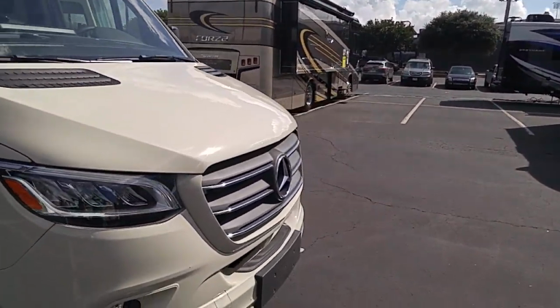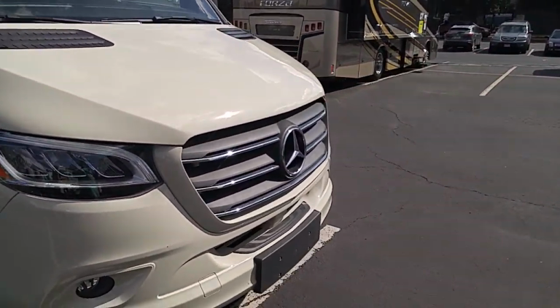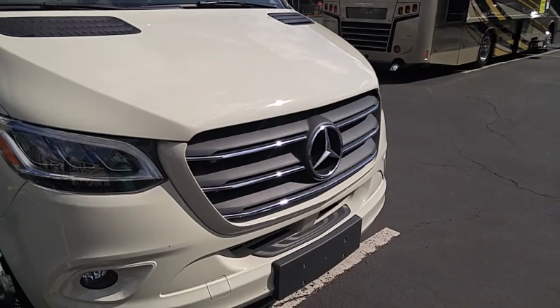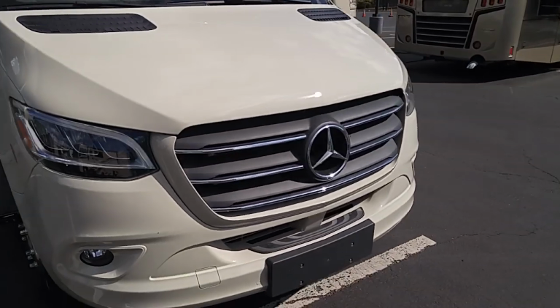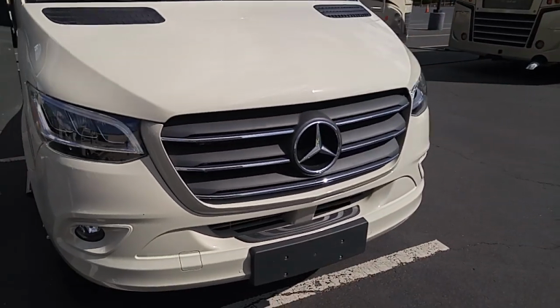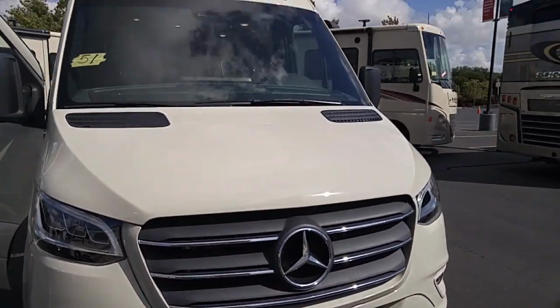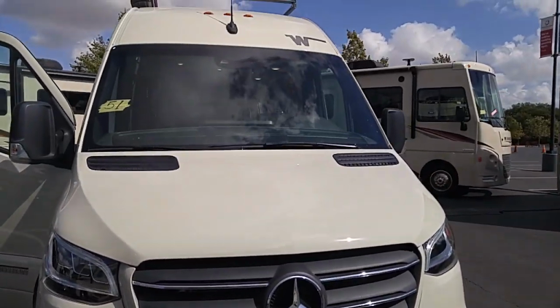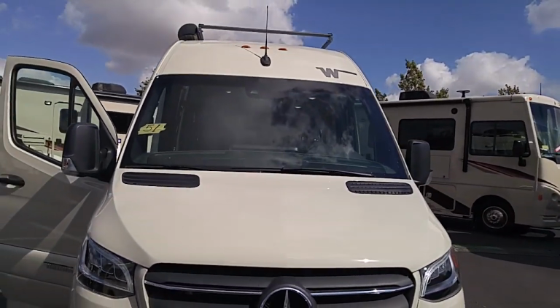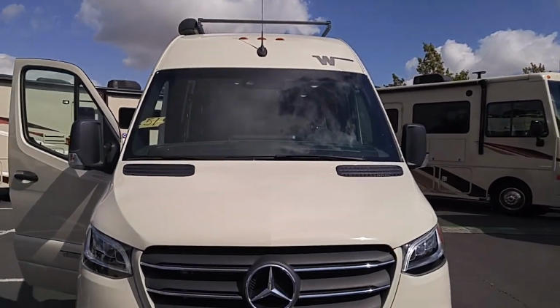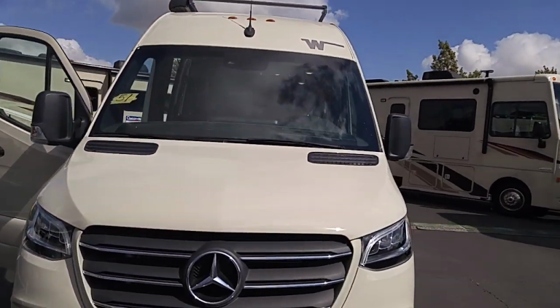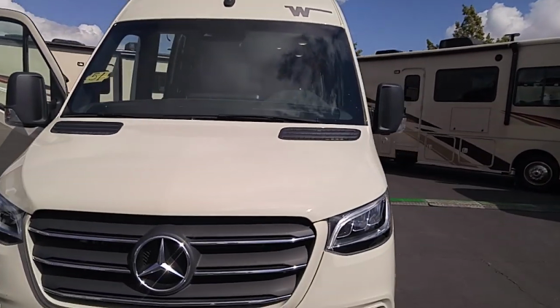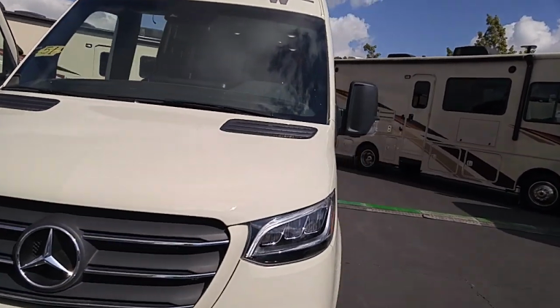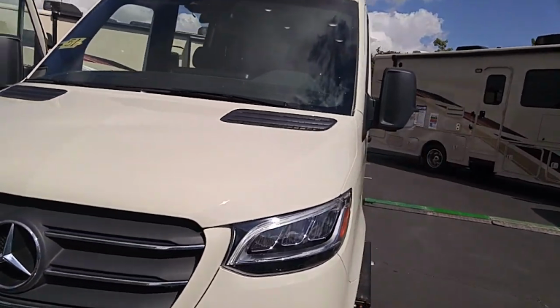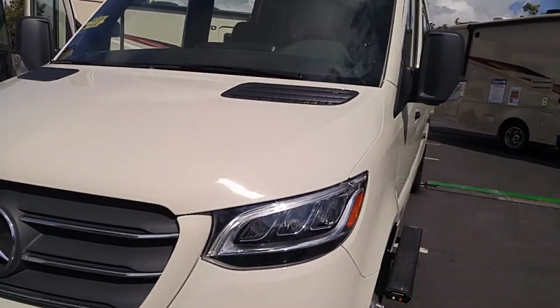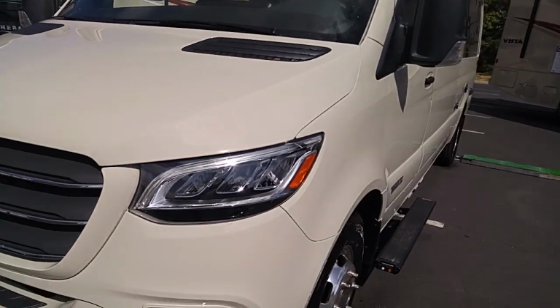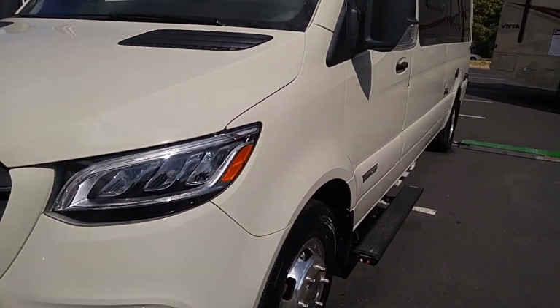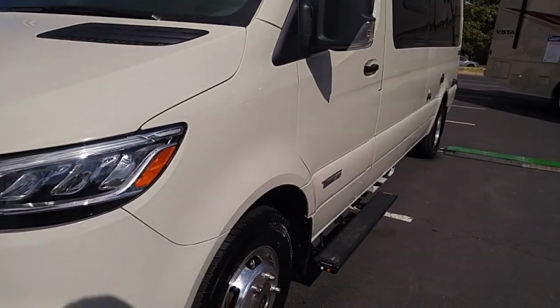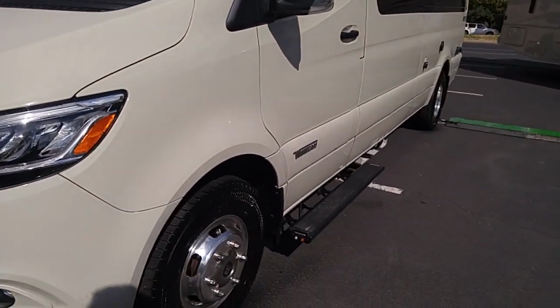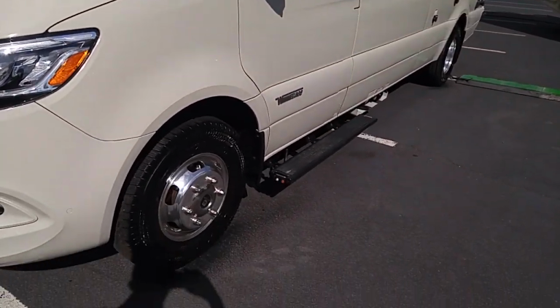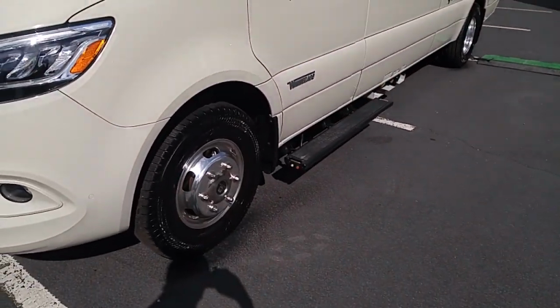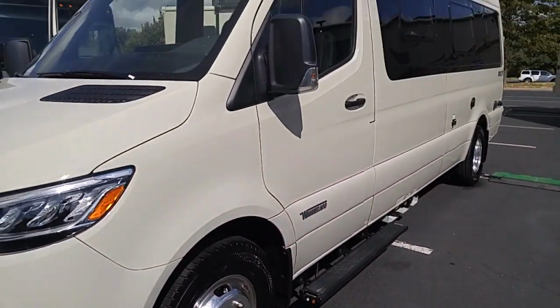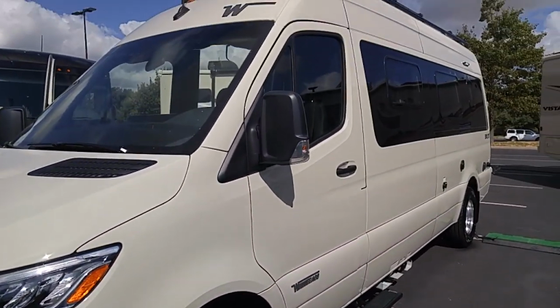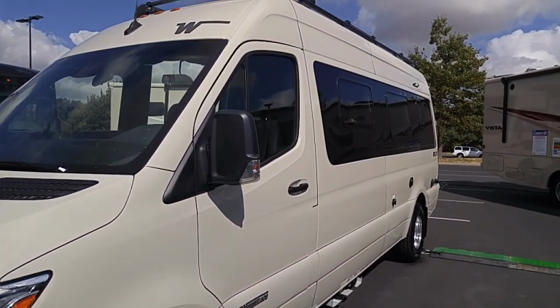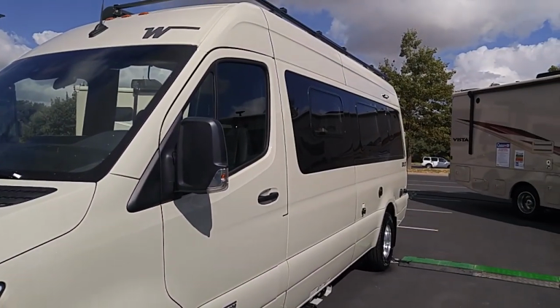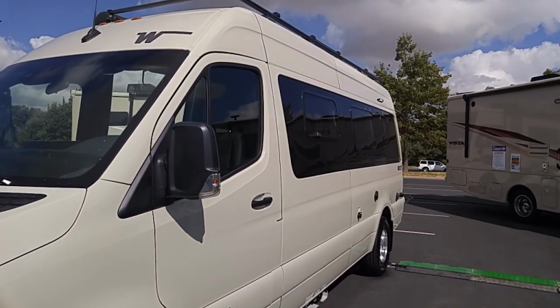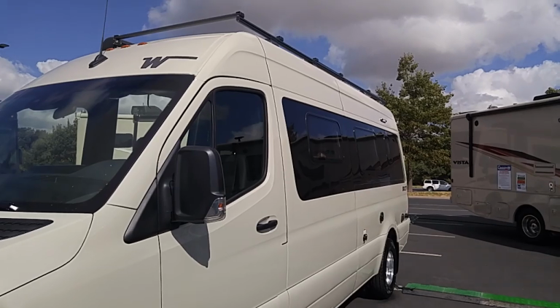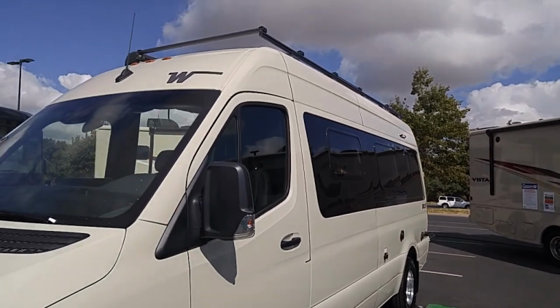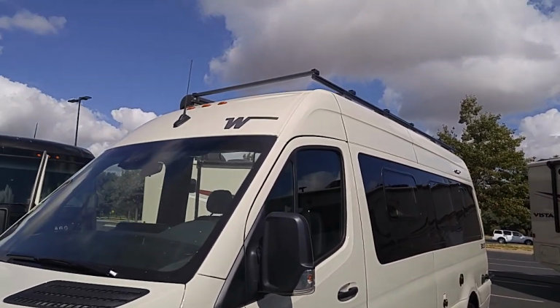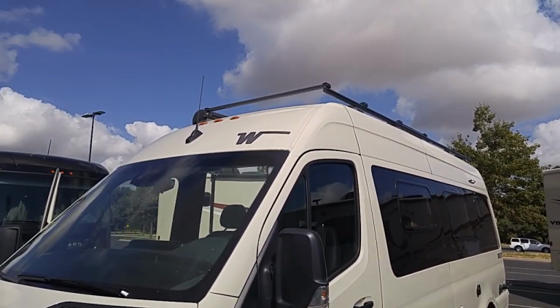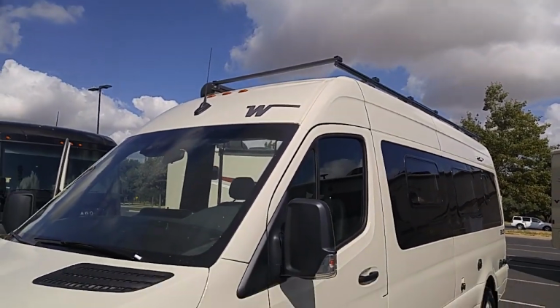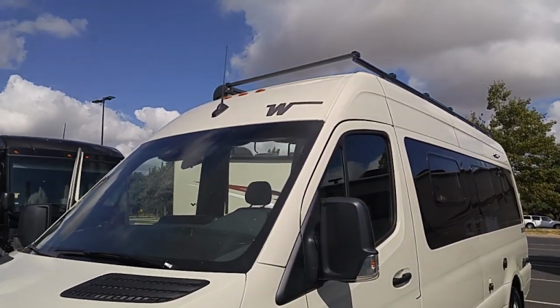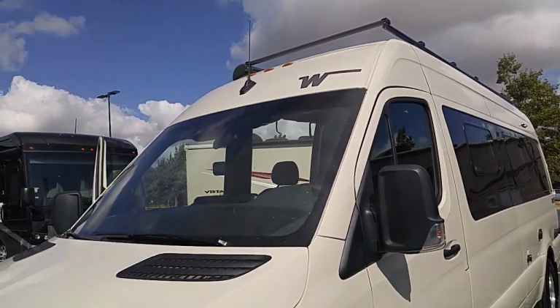It's a Mercedes base — of course, nice looking, nice color. This is a Winnebago, by the way. Nice step there, nice look down the sides, roof rack for storage.